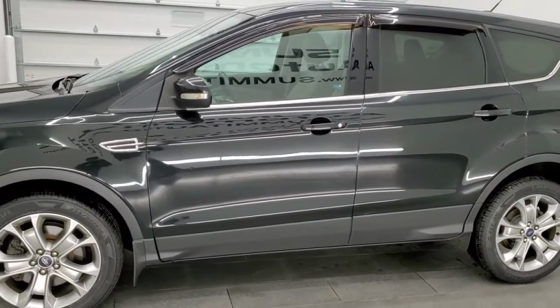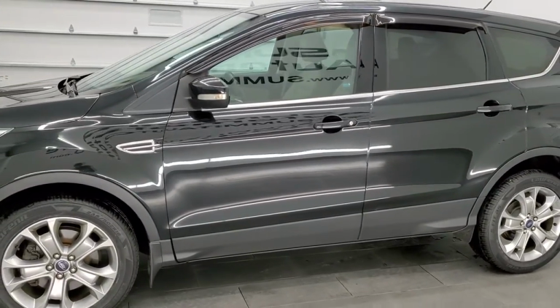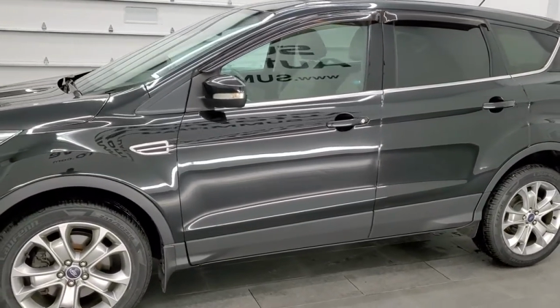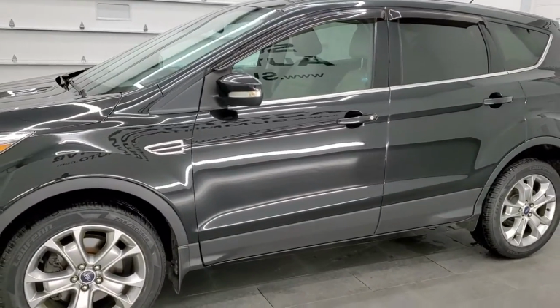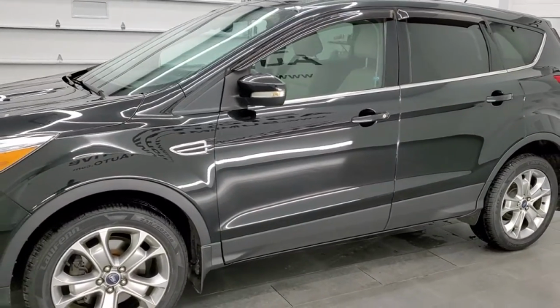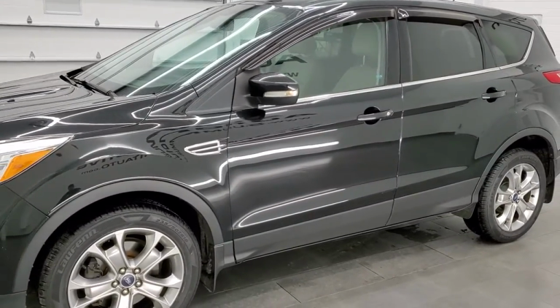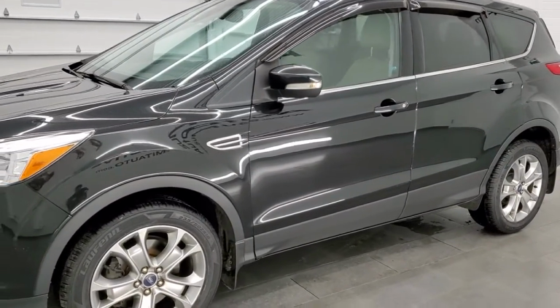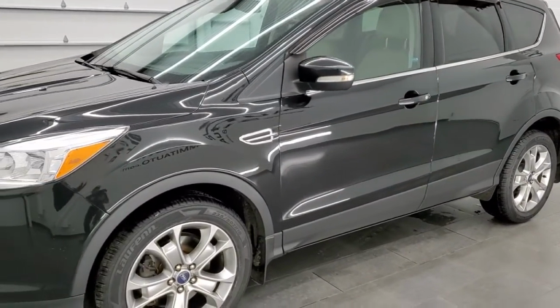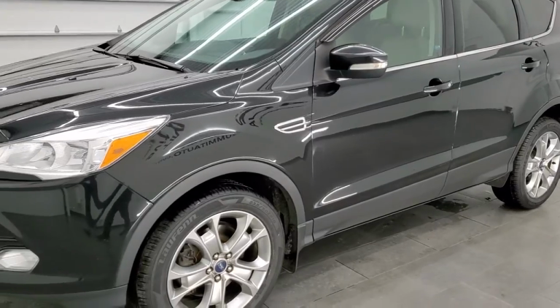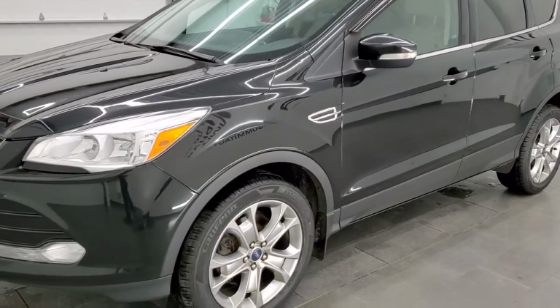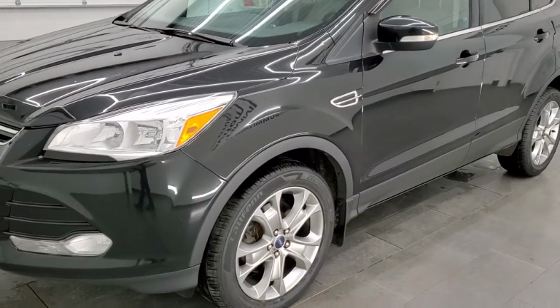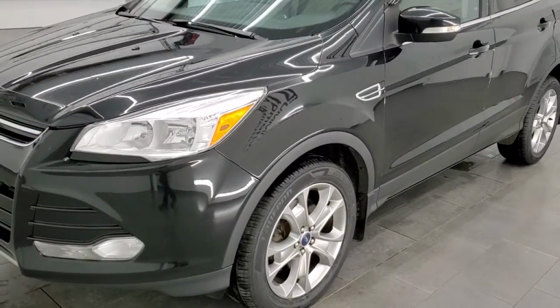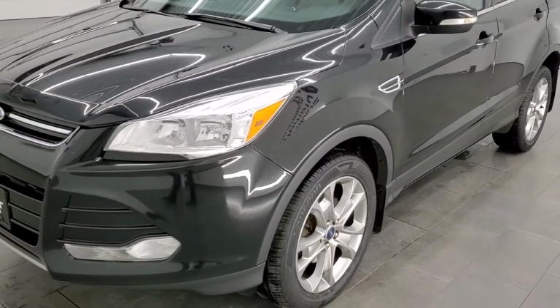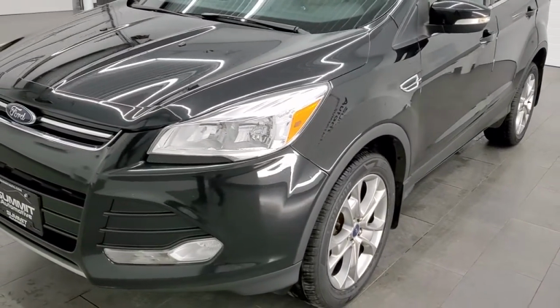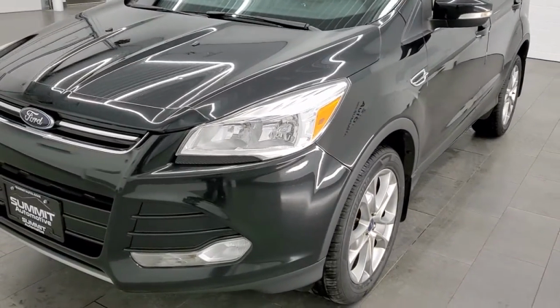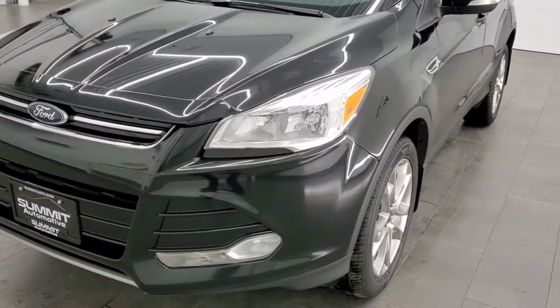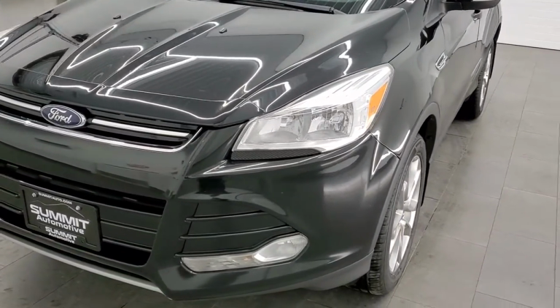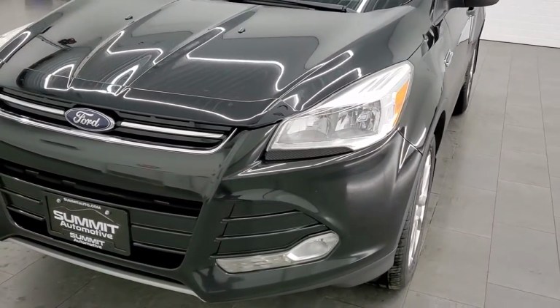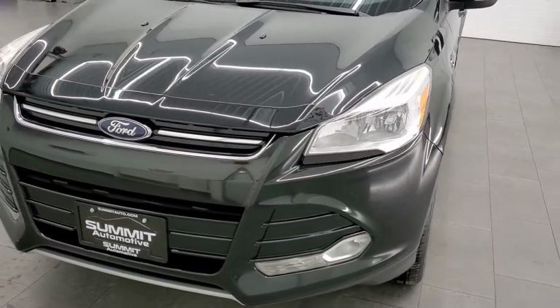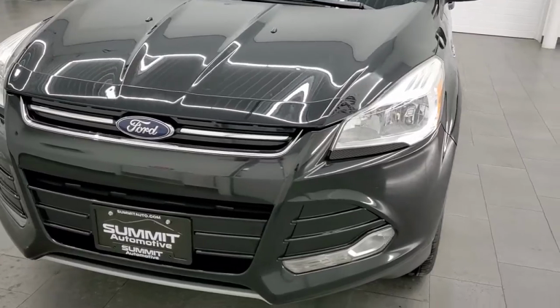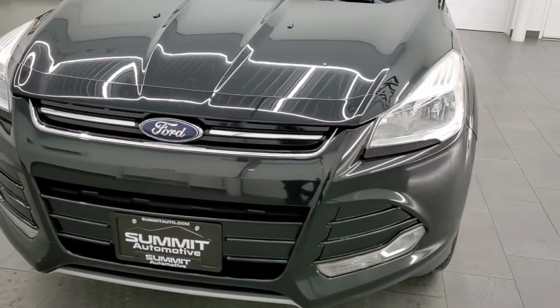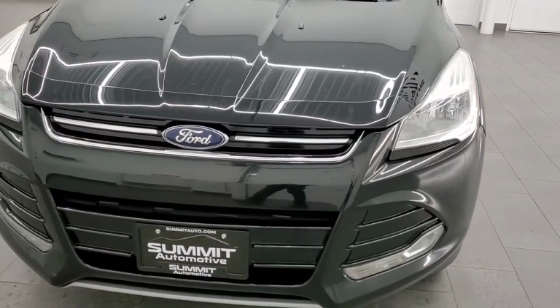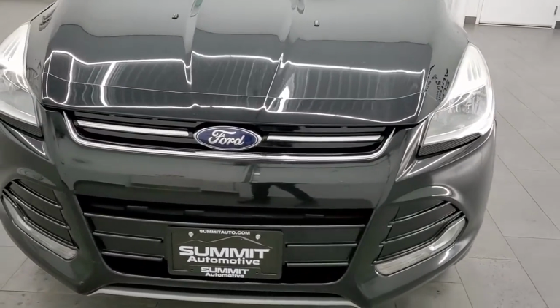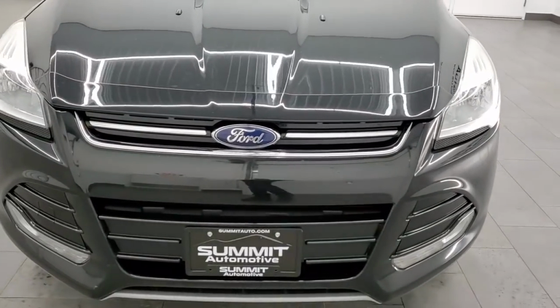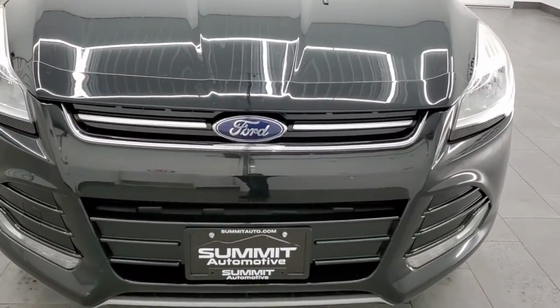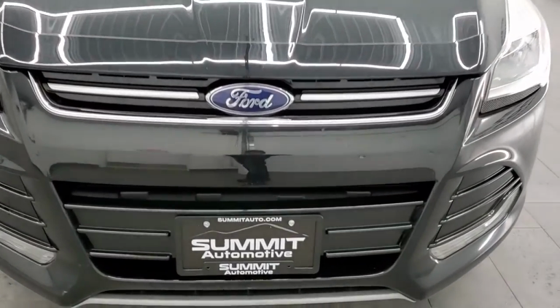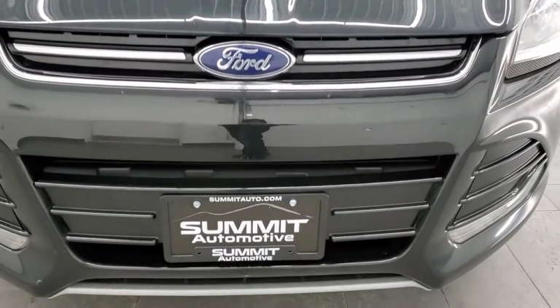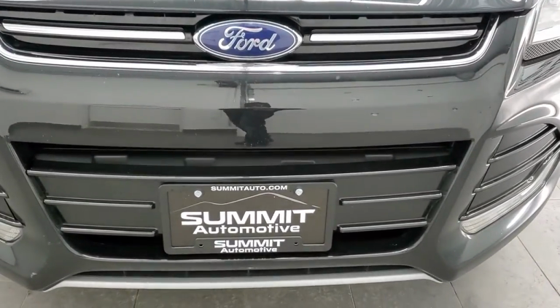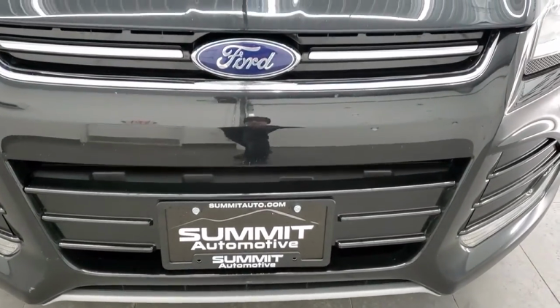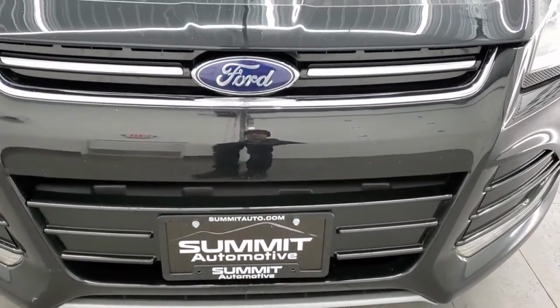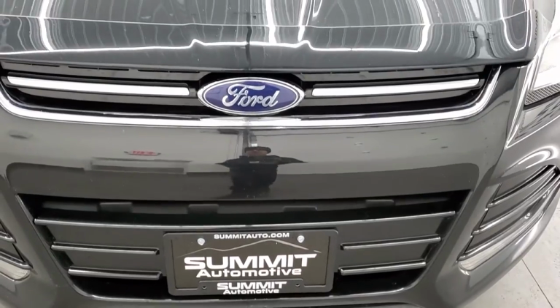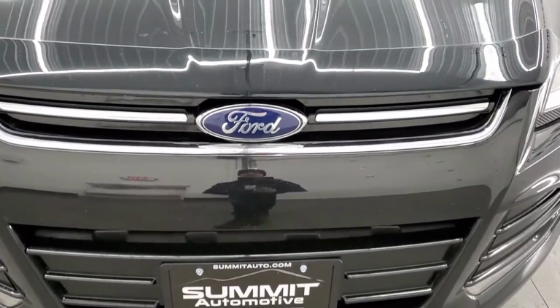This Escape has been fully safetied and inspected by our service shop per the state of Wisconsin inspection process. It has a fresh oil and filter change, all the fluids have been checked and topped off. It has four brand new tires and this Escape is 100% ready to go.